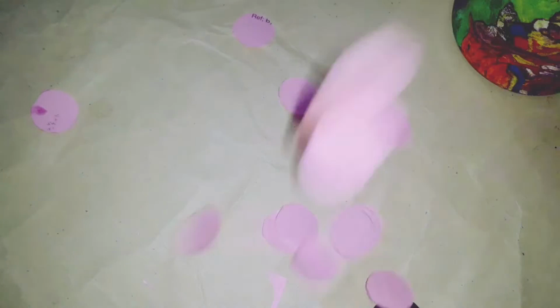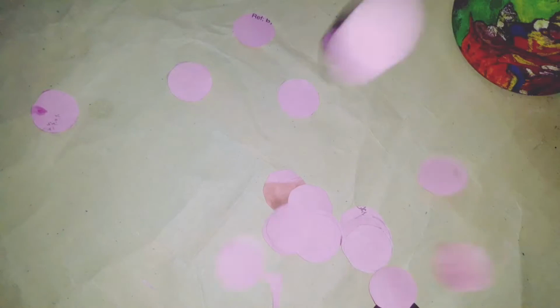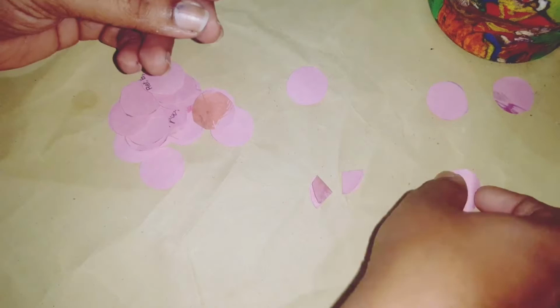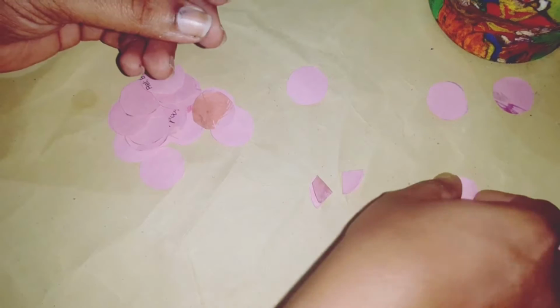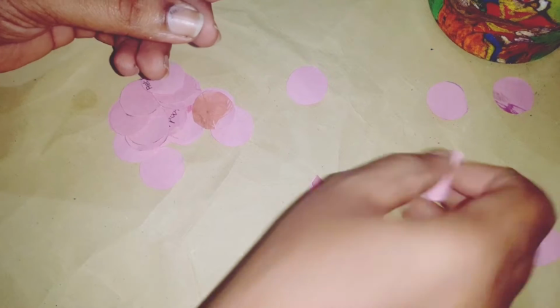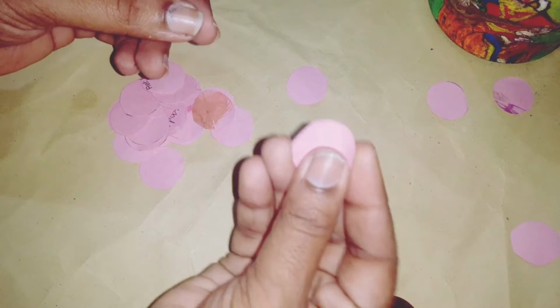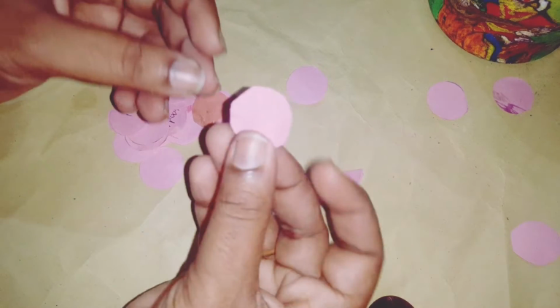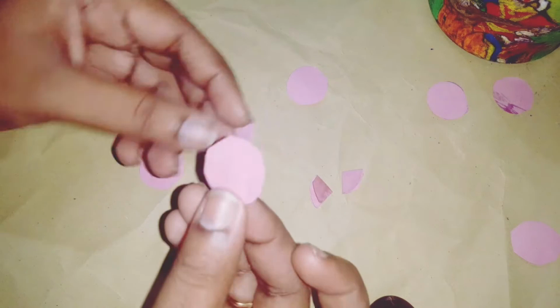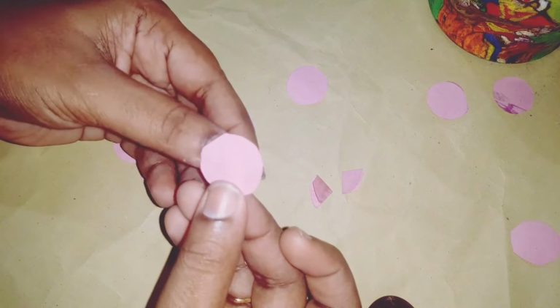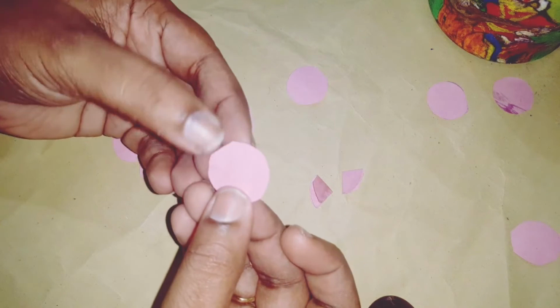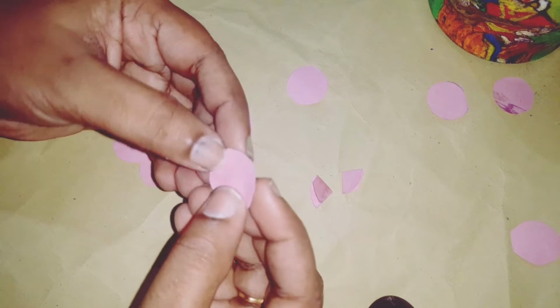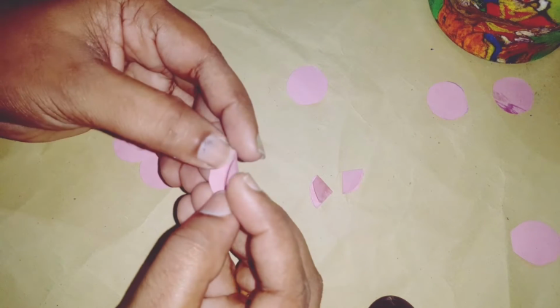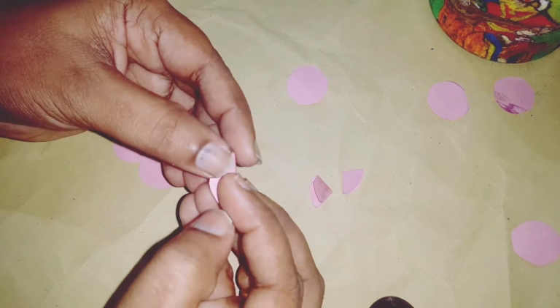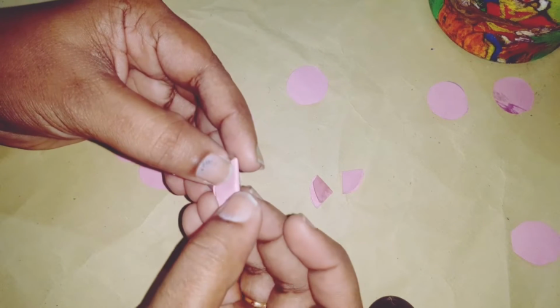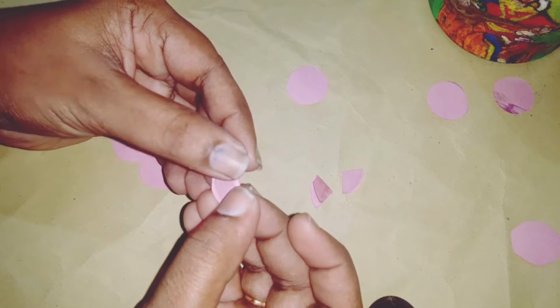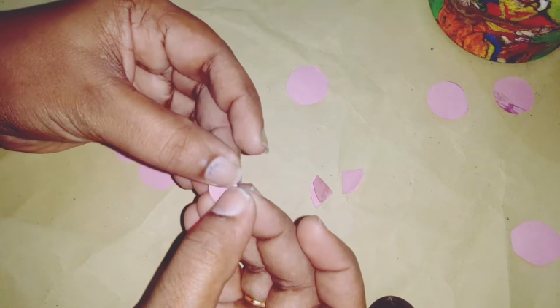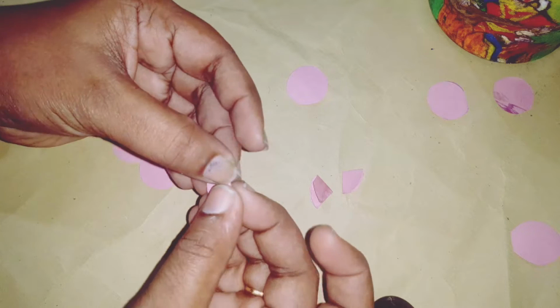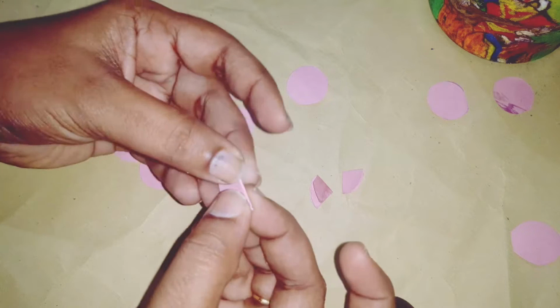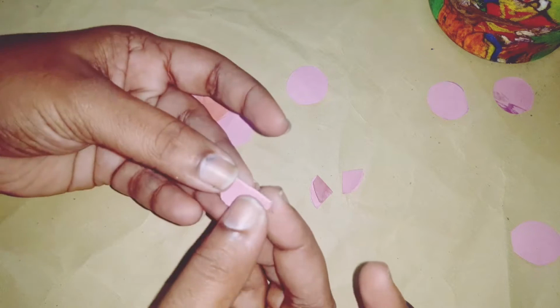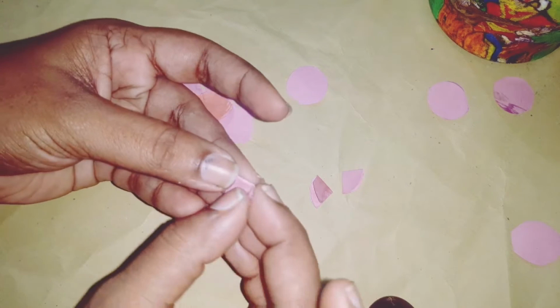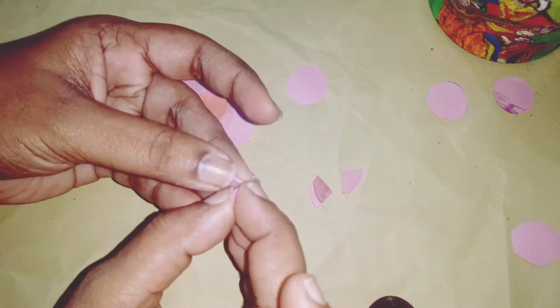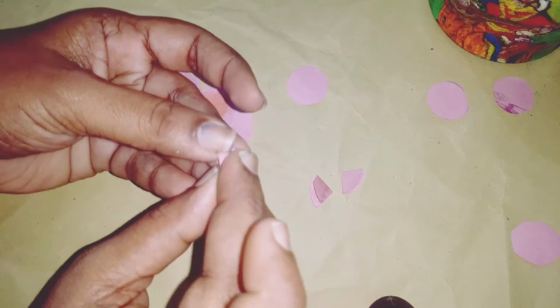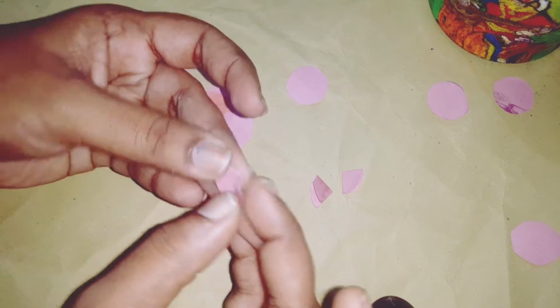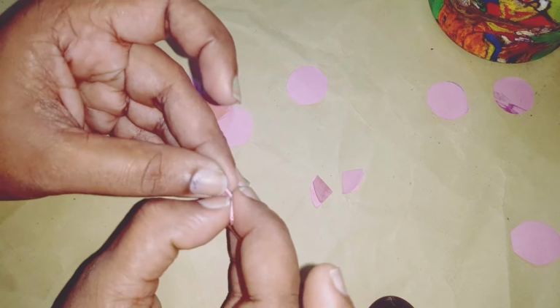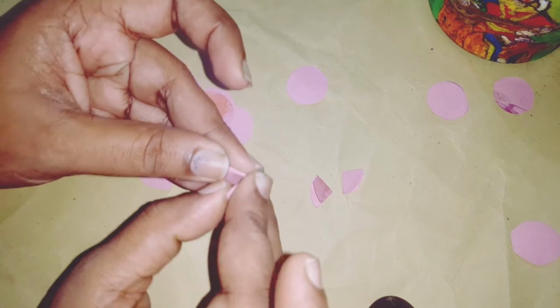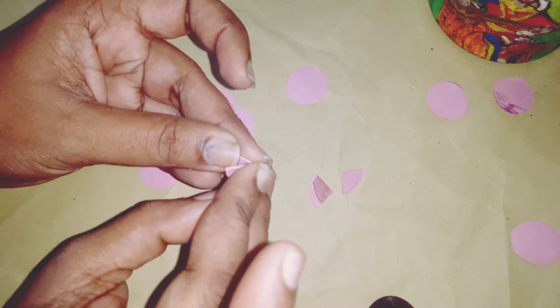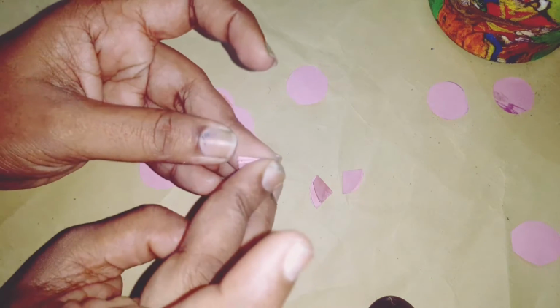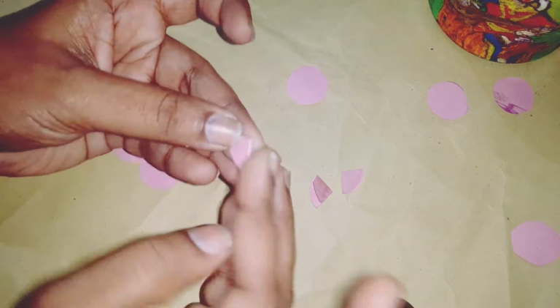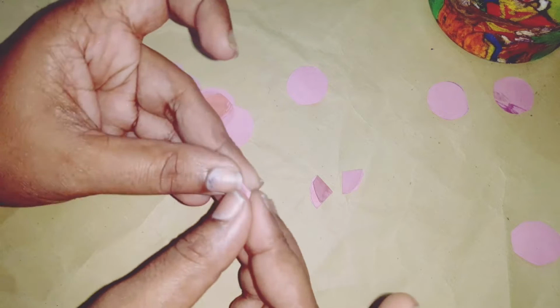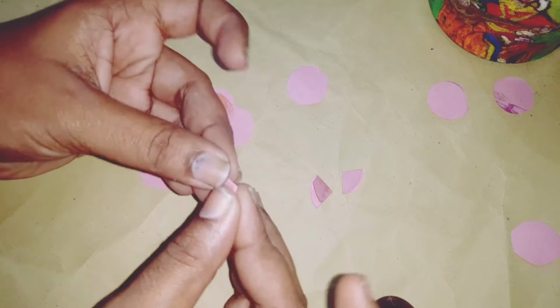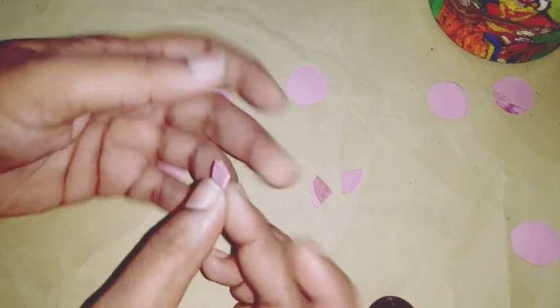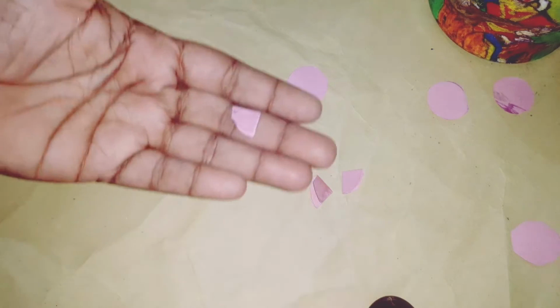You can fold it in a circle. If you fold it in a semicircle, you can fold it in a triangle. This is the shape of all the shapes. If you fold it in this video,